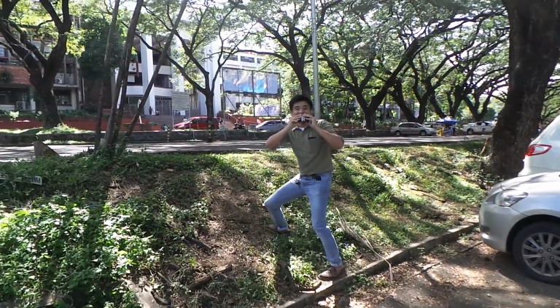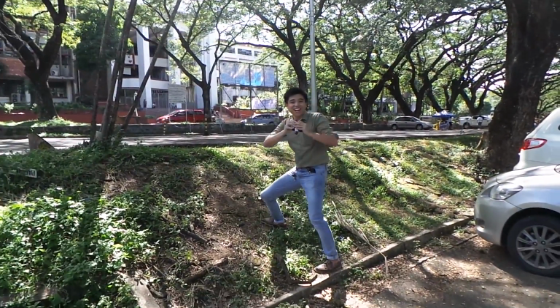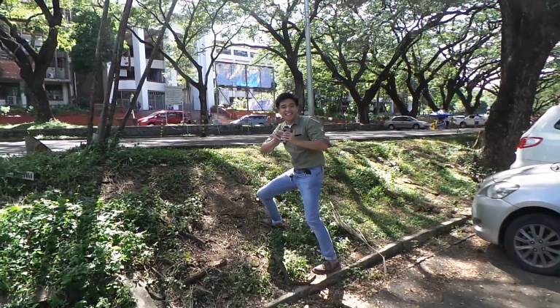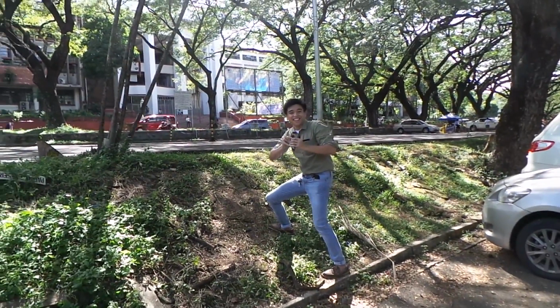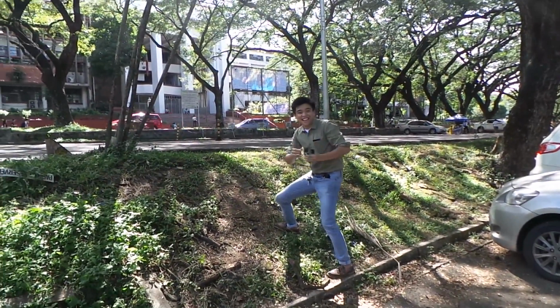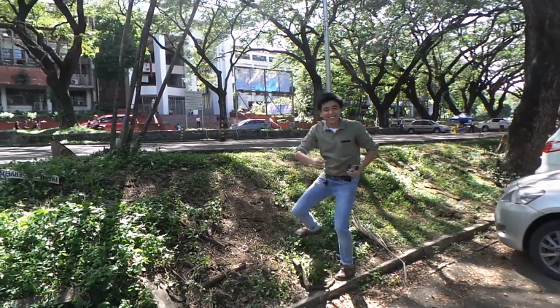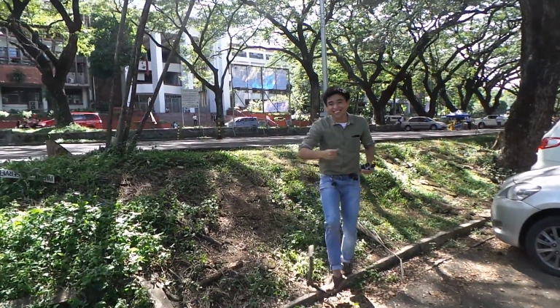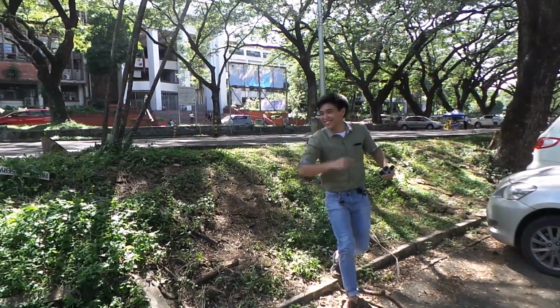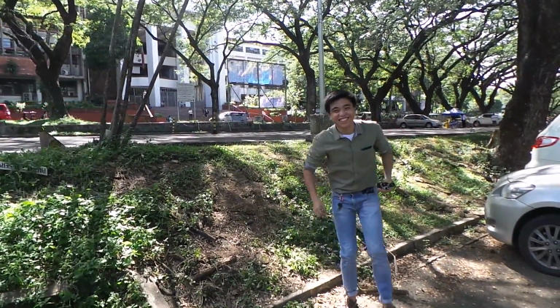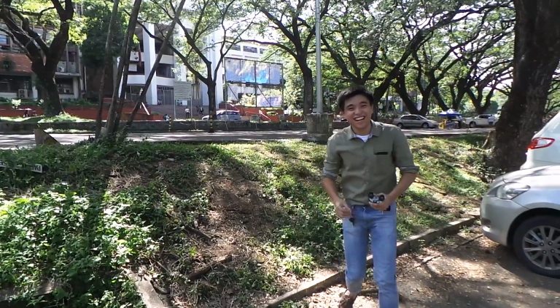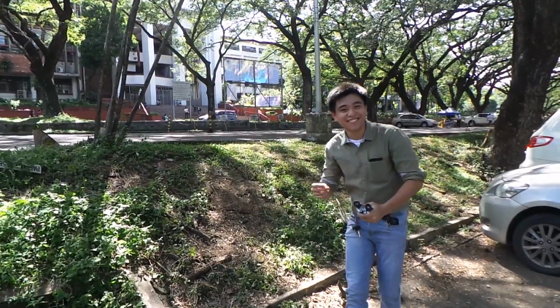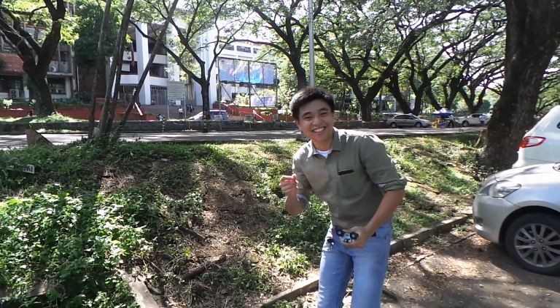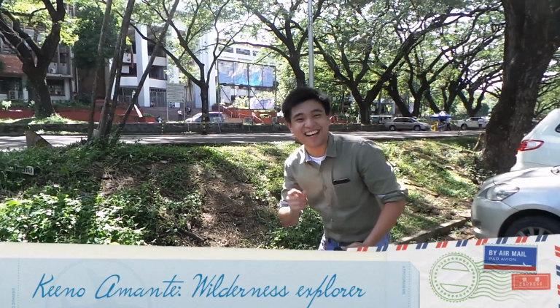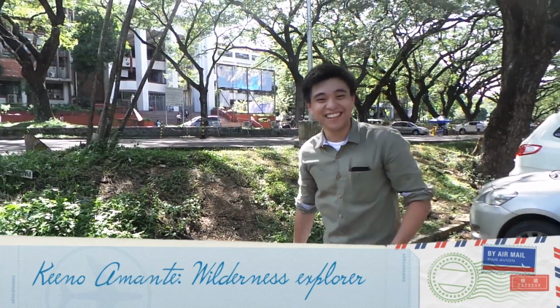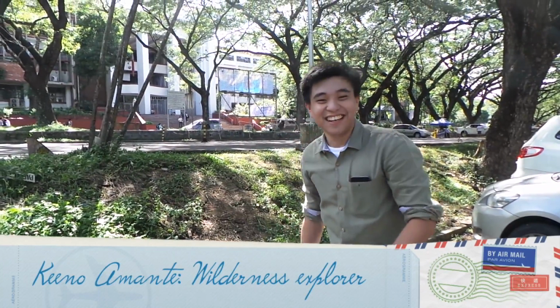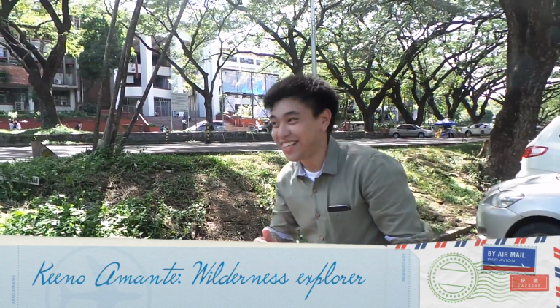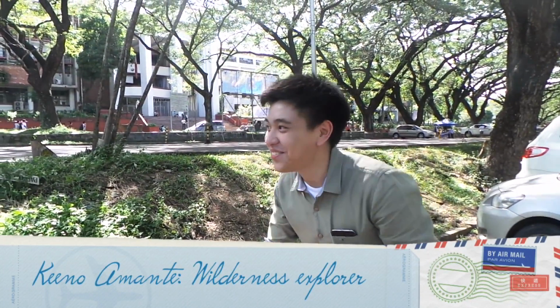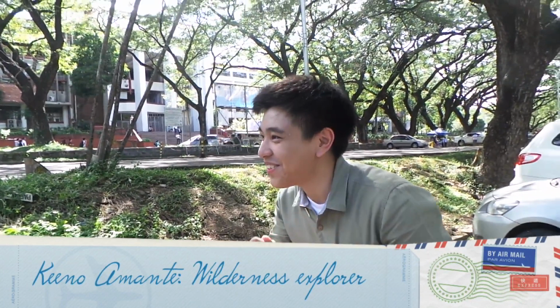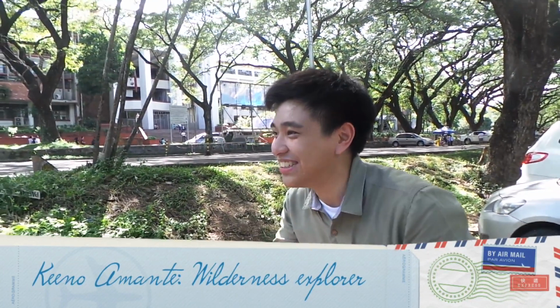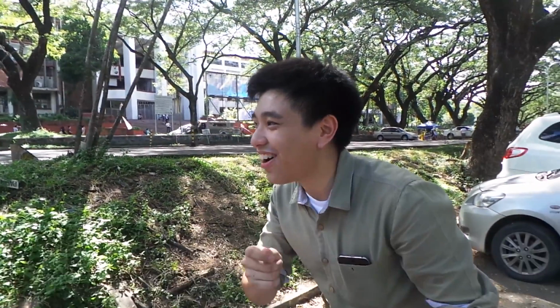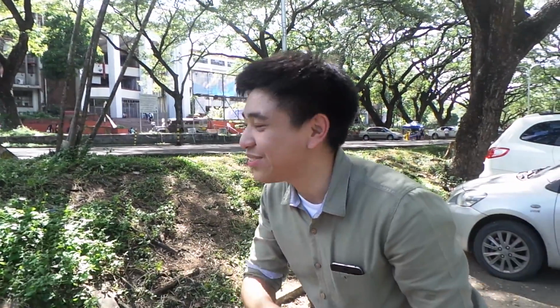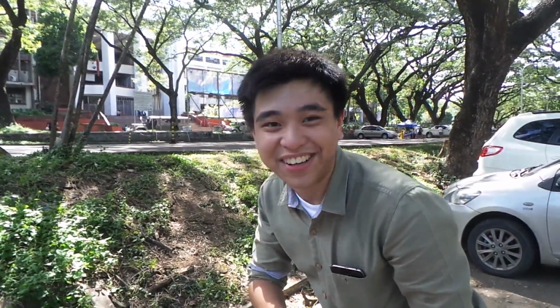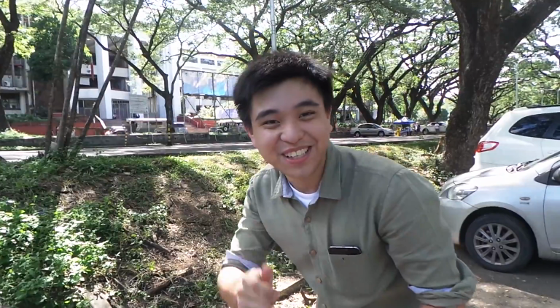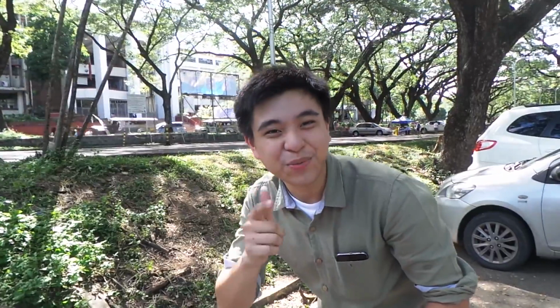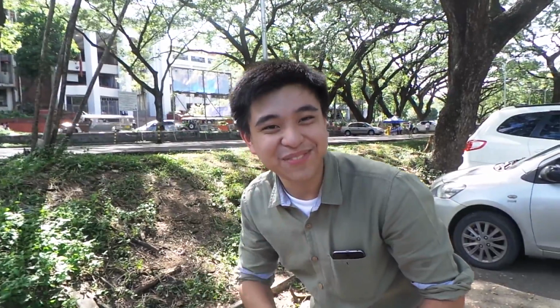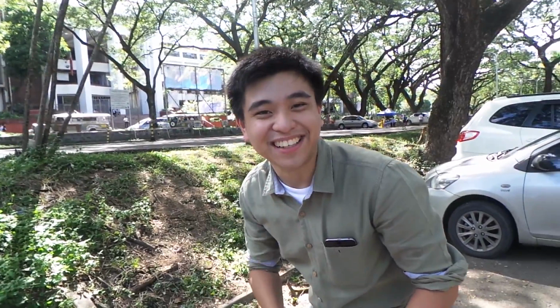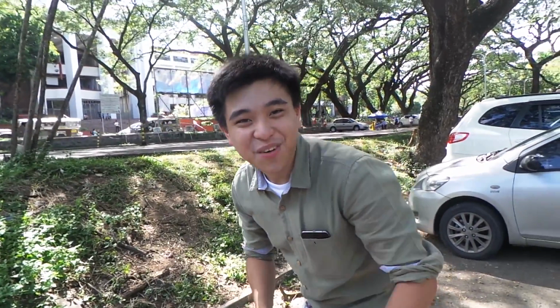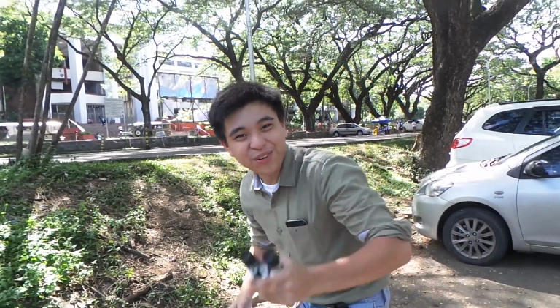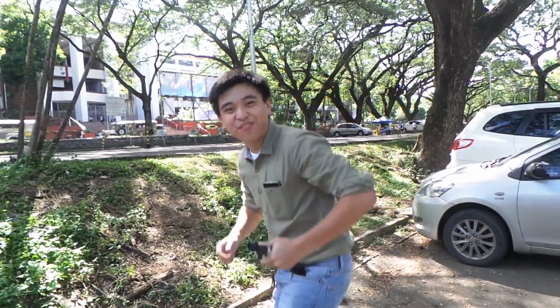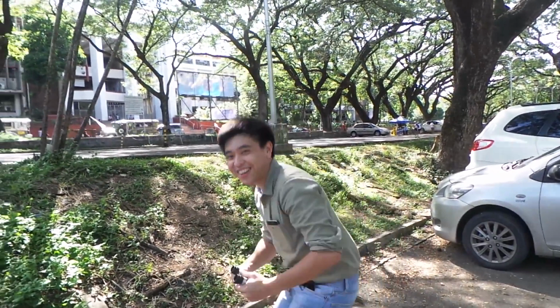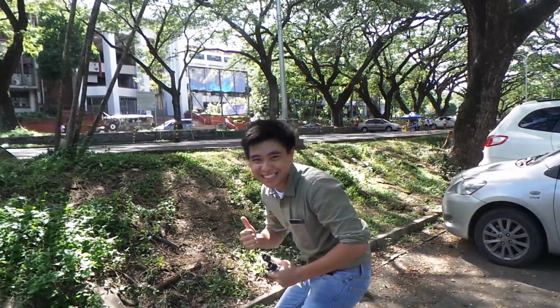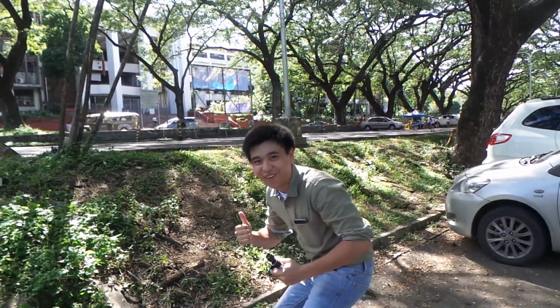Oh, hey! Gave you a little startle, didn't you? My name is Kino Manning and today we're going for a geological safari in UP Diliman. What are you waiting for? Let's go!